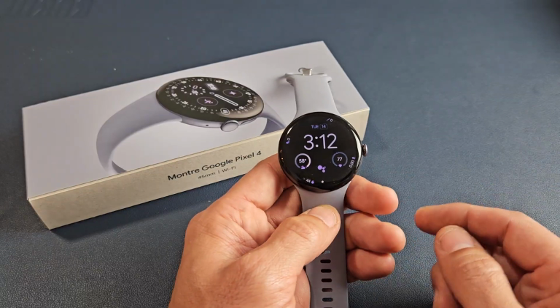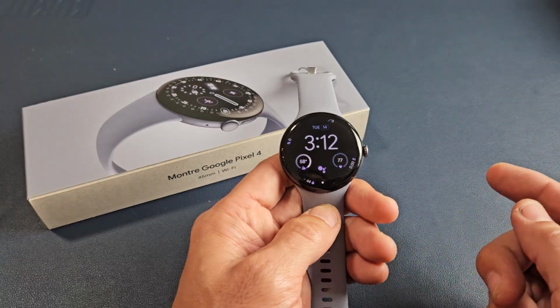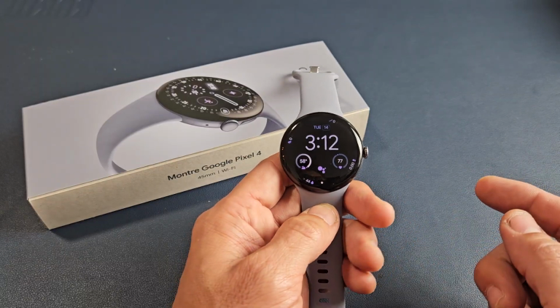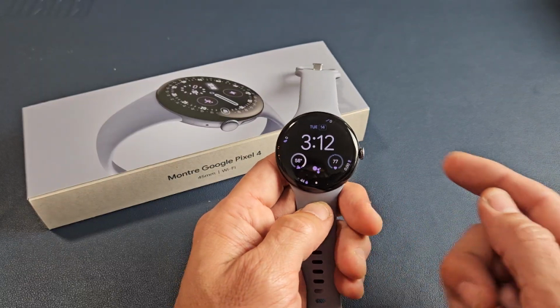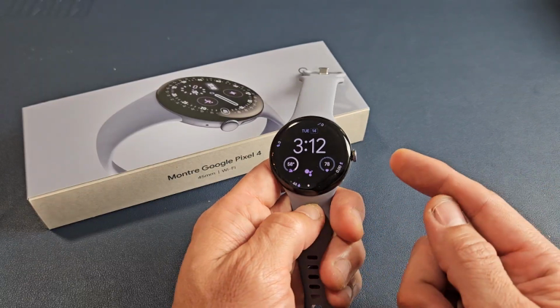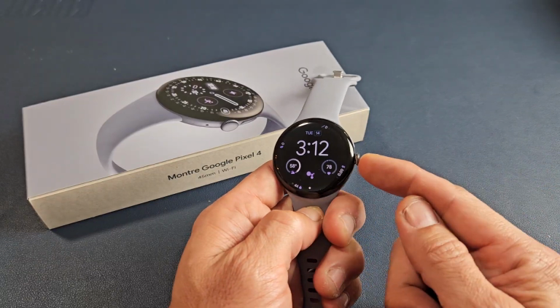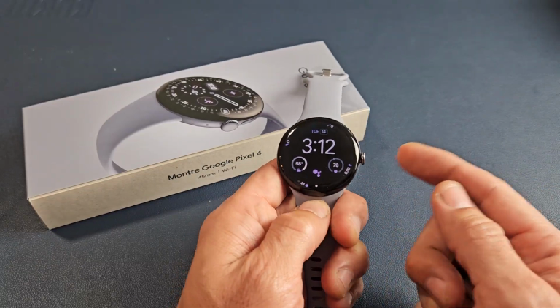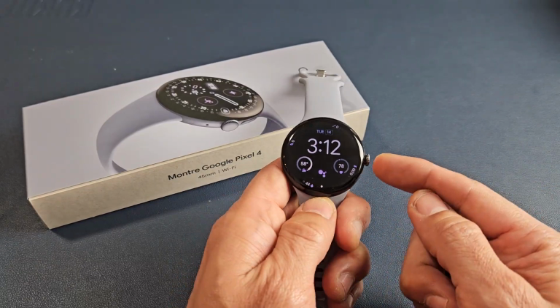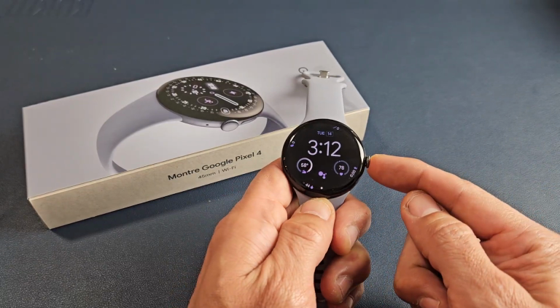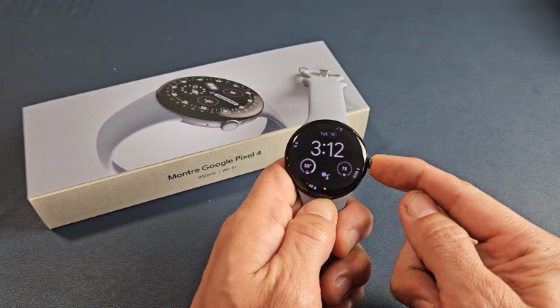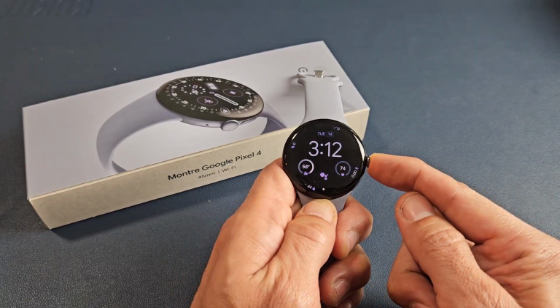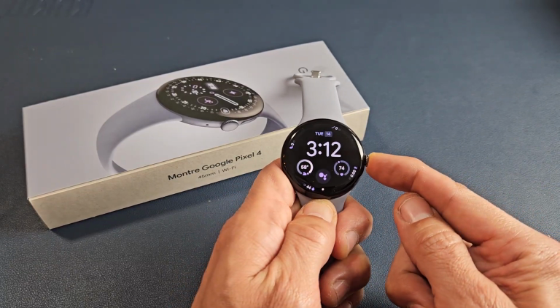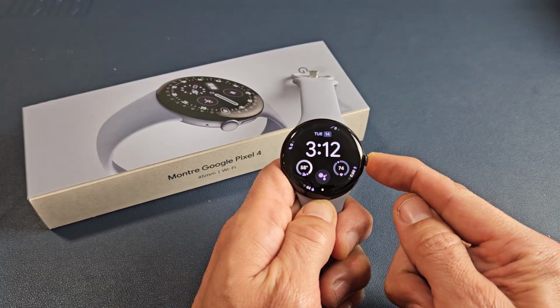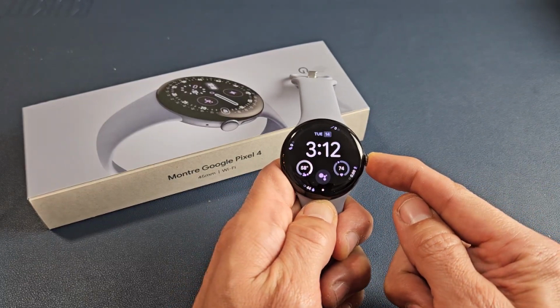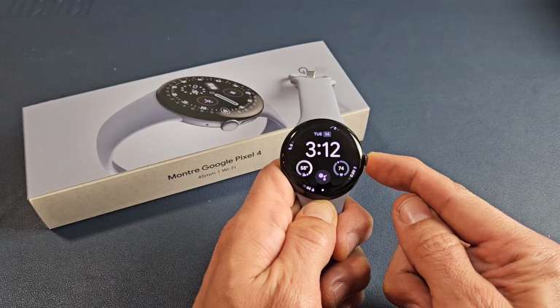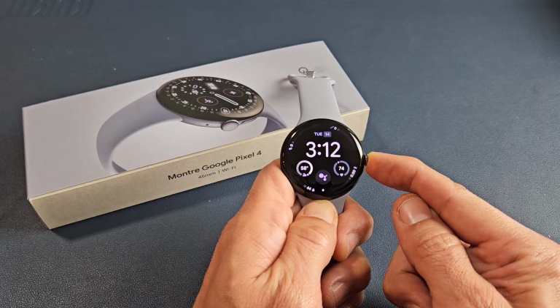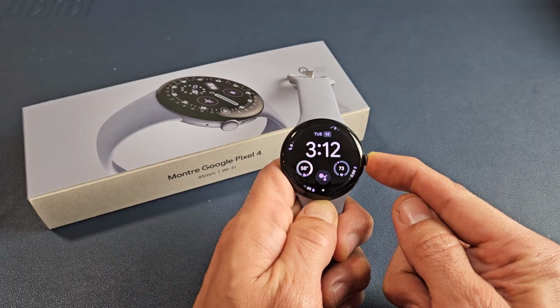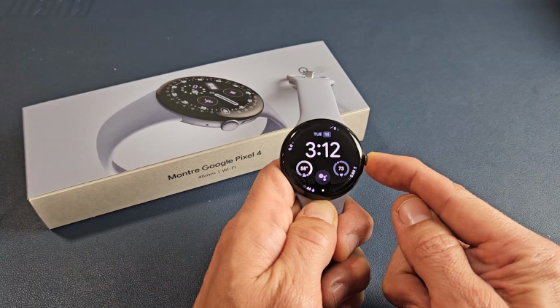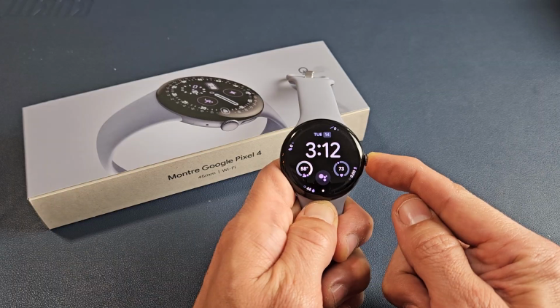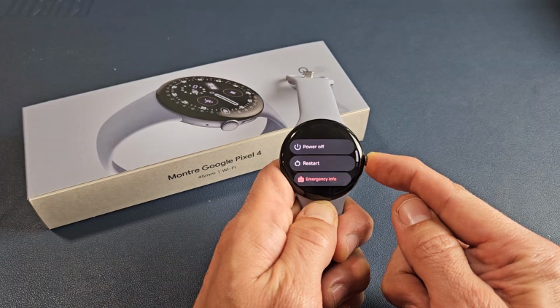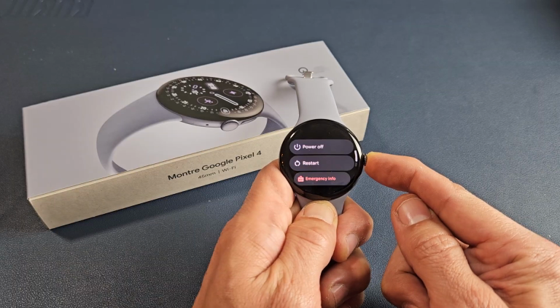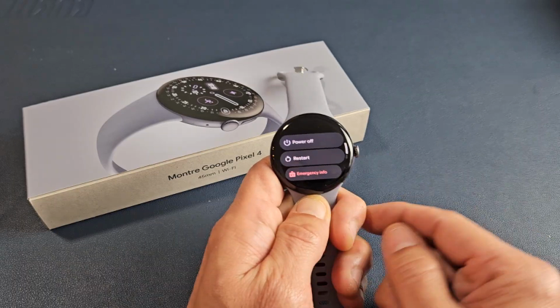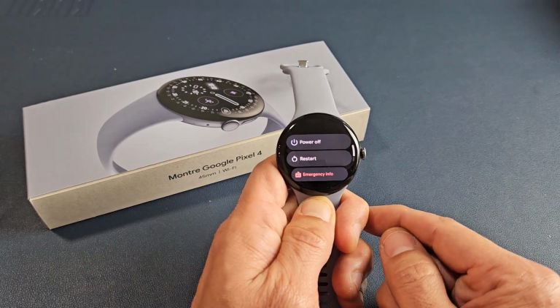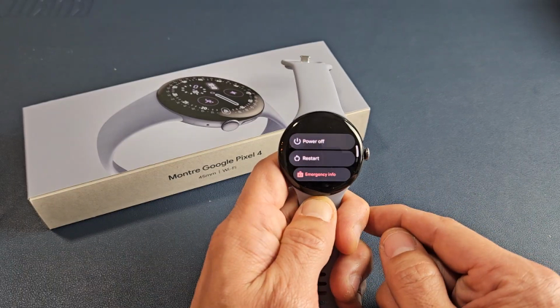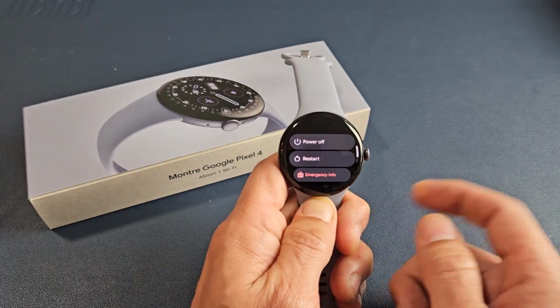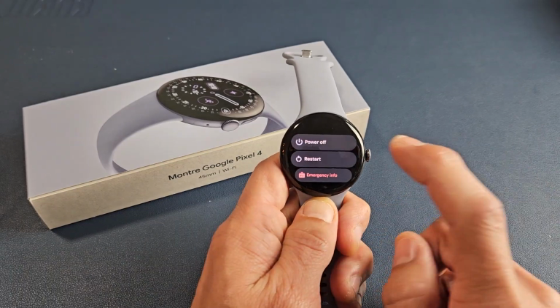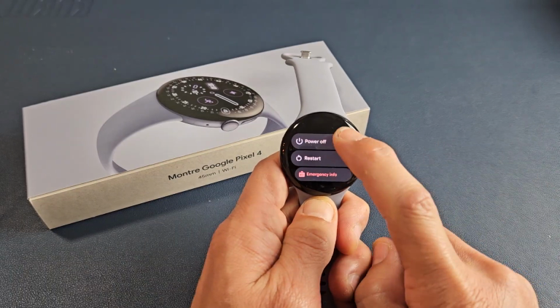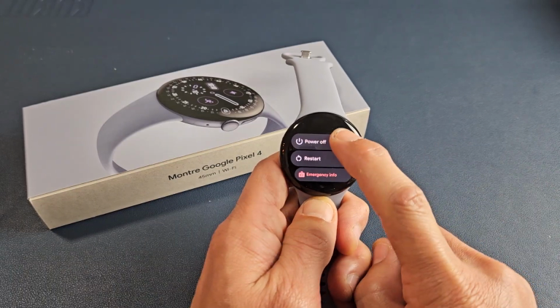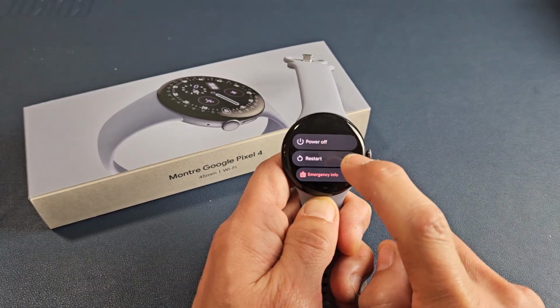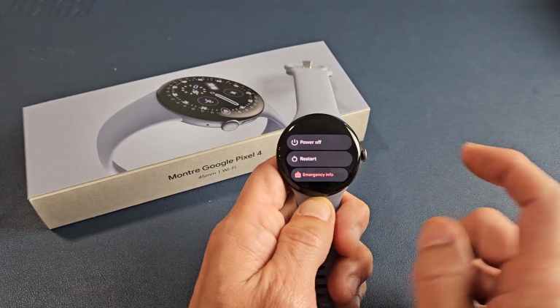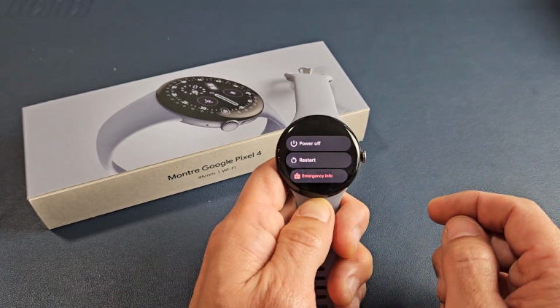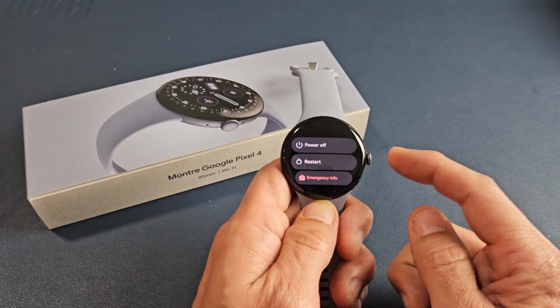The most basic way is to press and hold the crown button. Just keep holding until this menu pops up, and you can power off or you can restart.